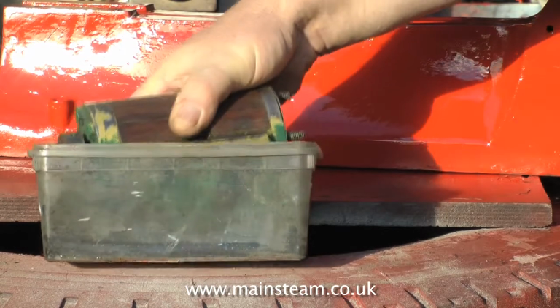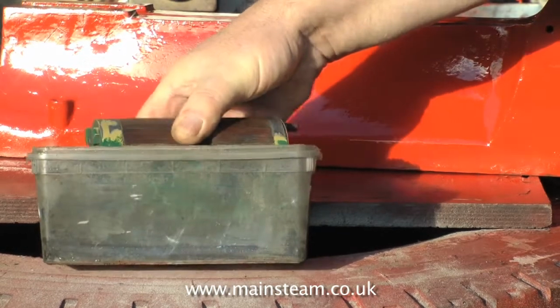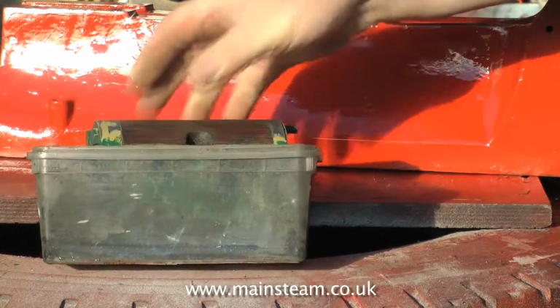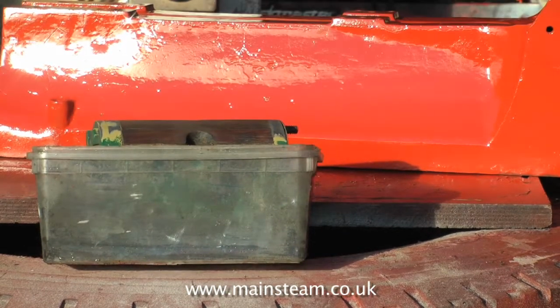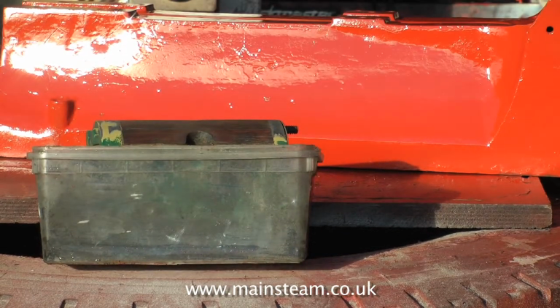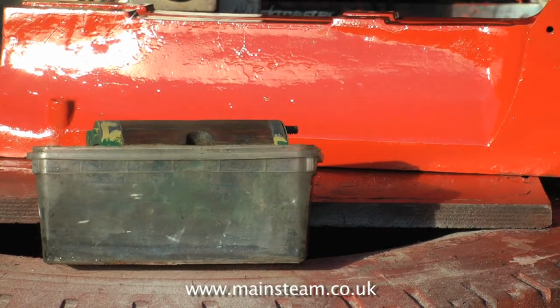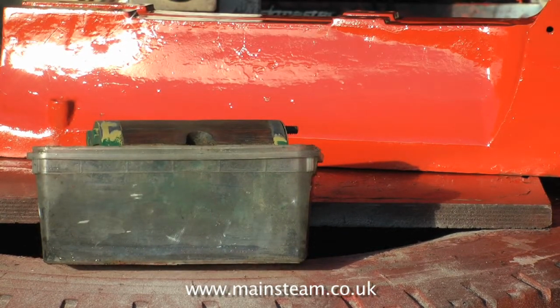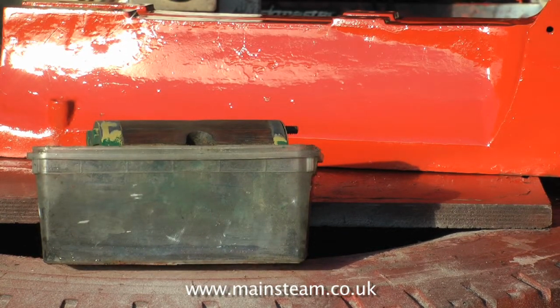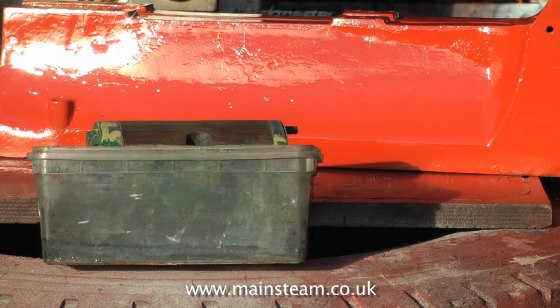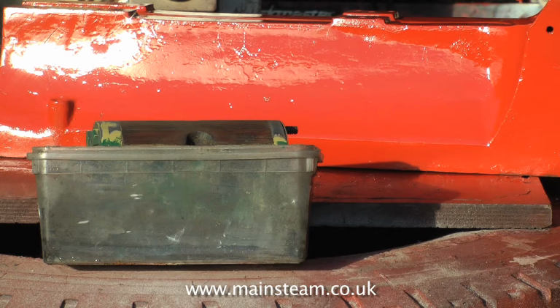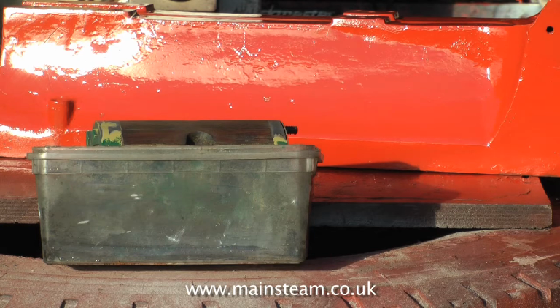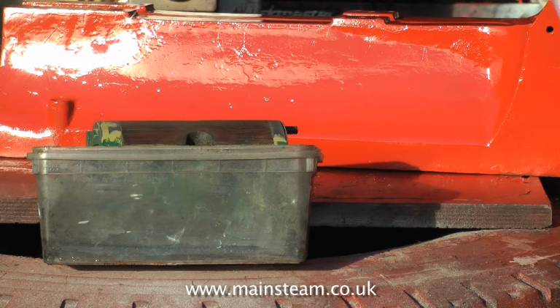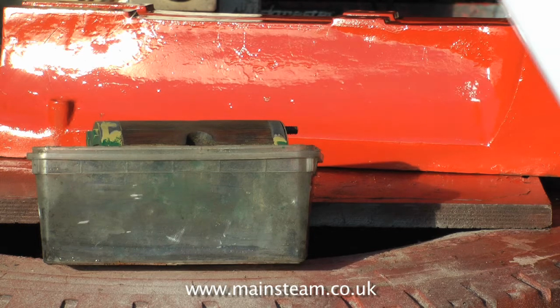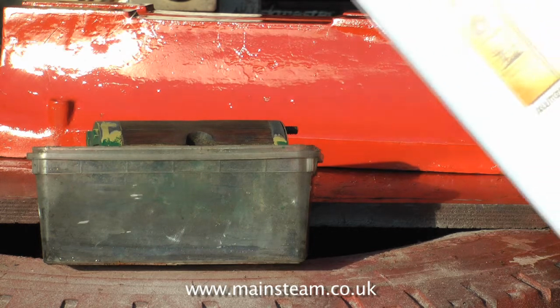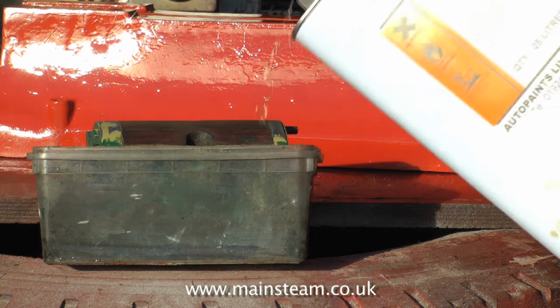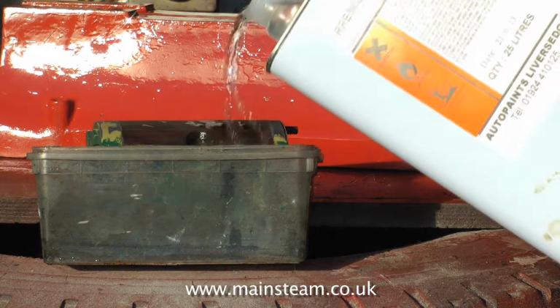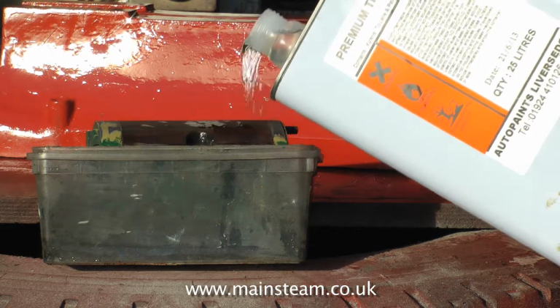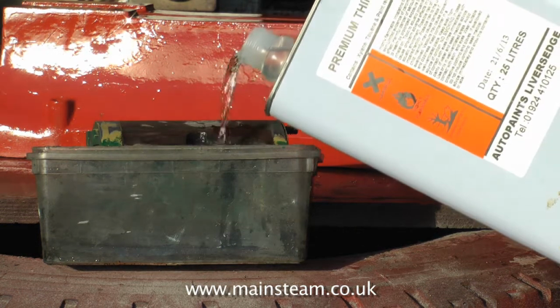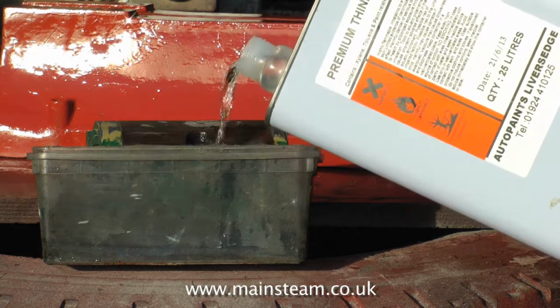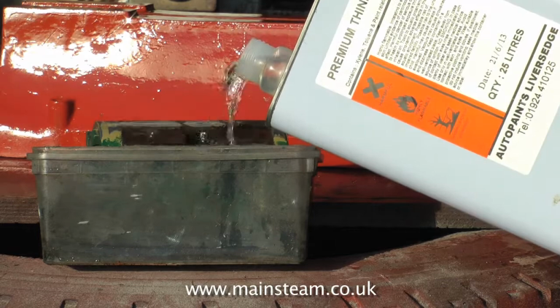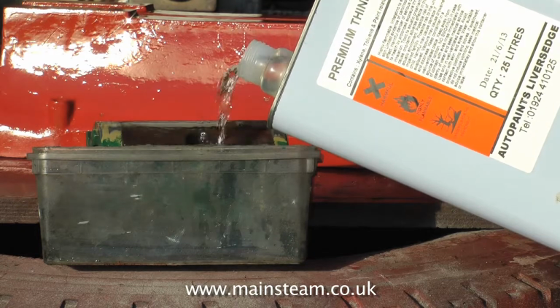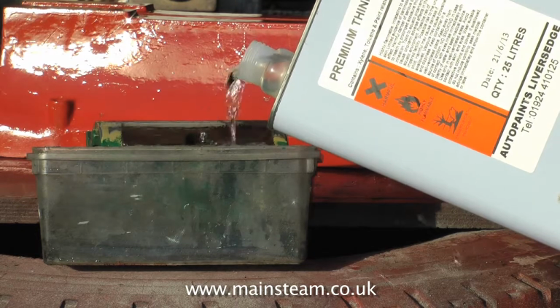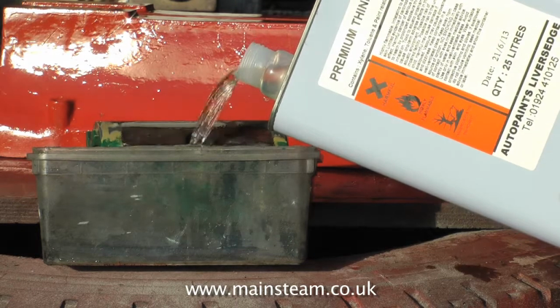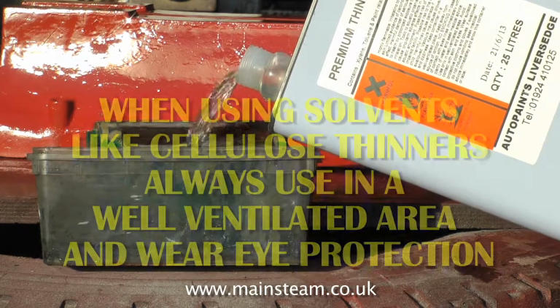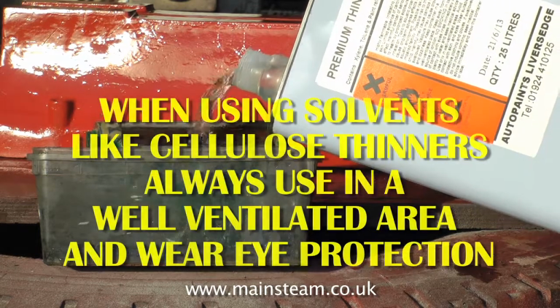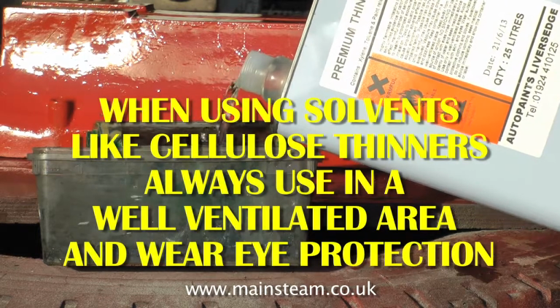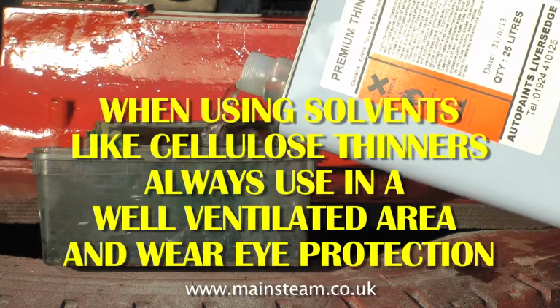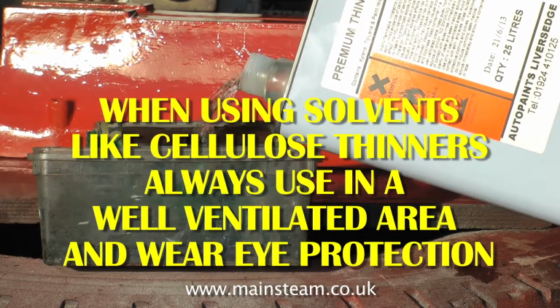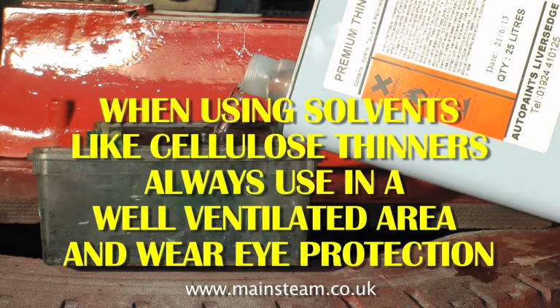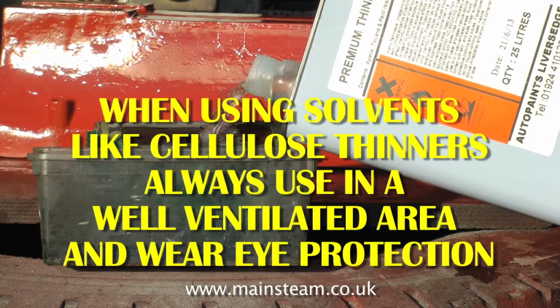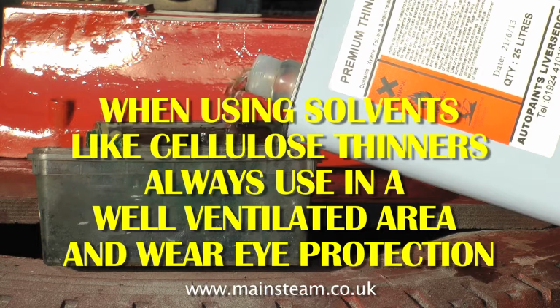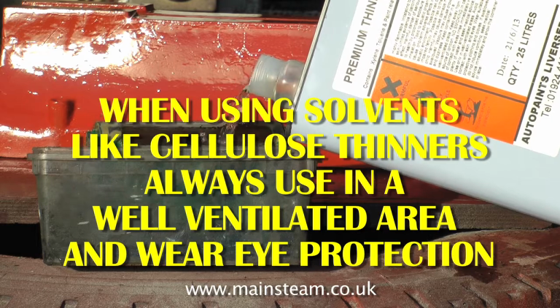Here you see me placing the cylinder in a polythene container. Make sure you use polythene — if you use ABS type plastic, polystyrene and such like, you'll find that when you add the thinners, the whole thing dissolves and the cylinder drops on the floor, which is not a good idea.